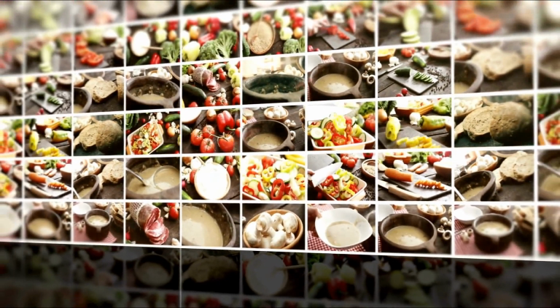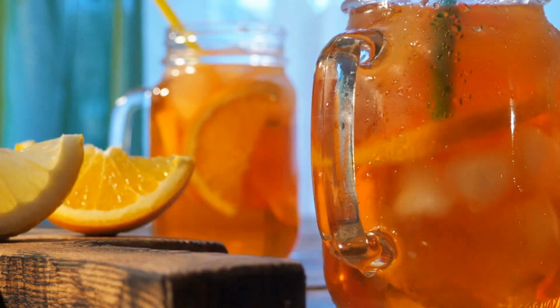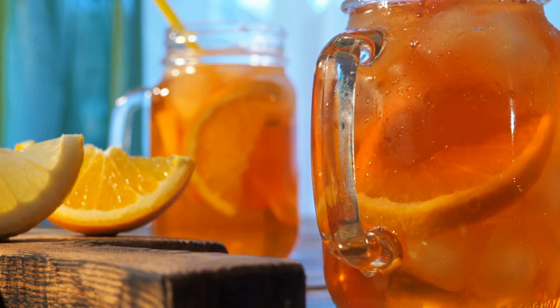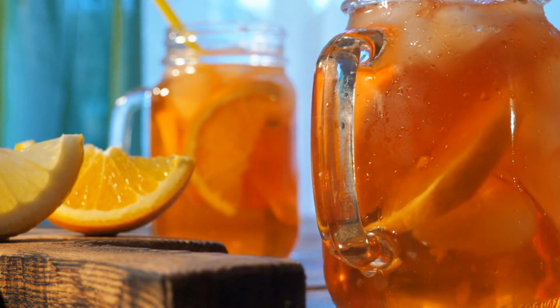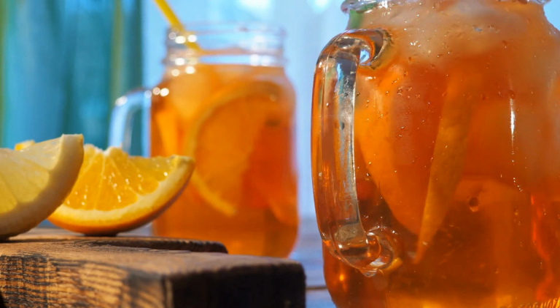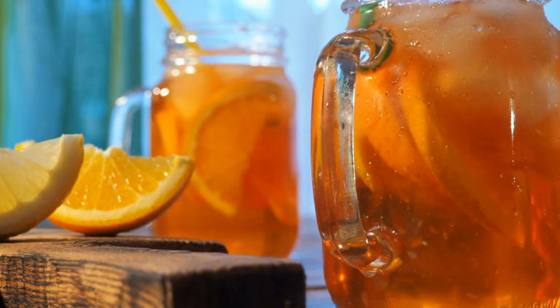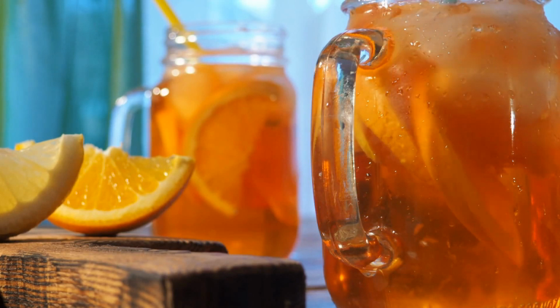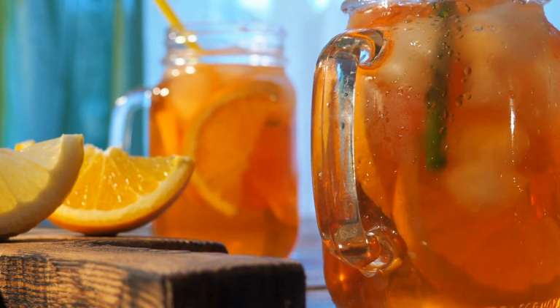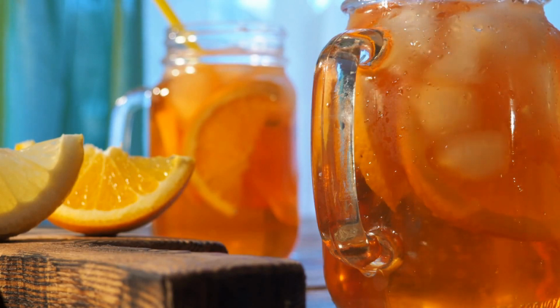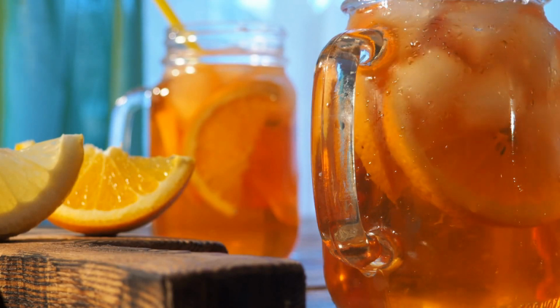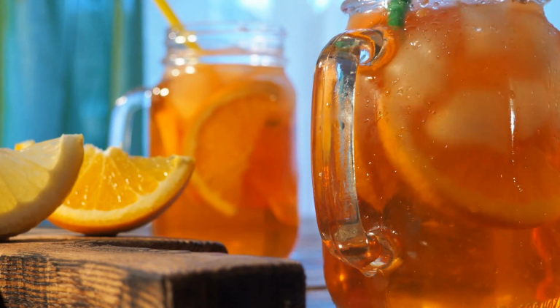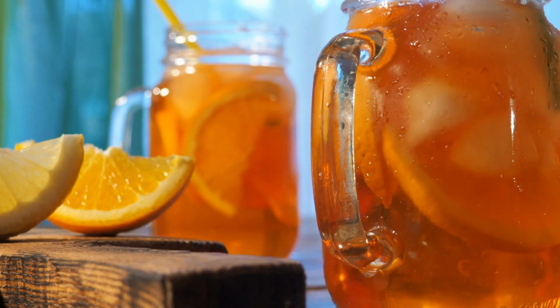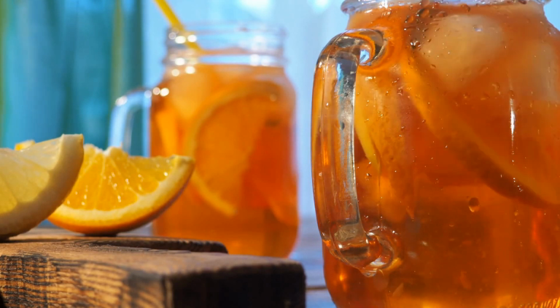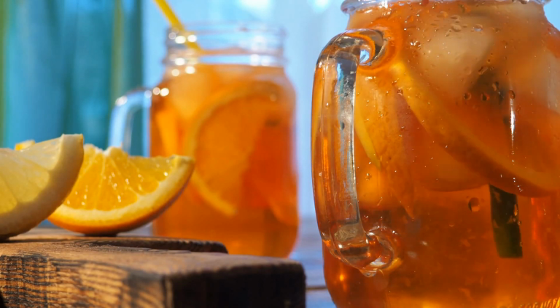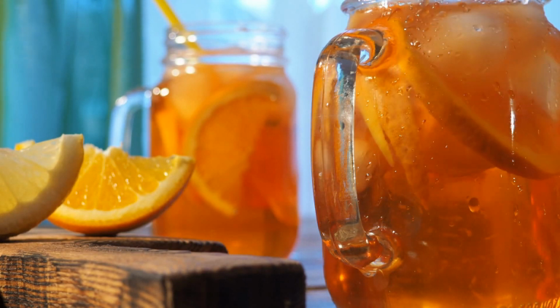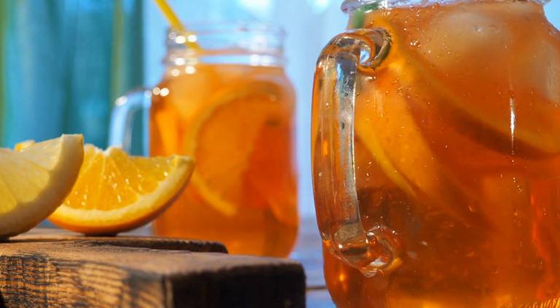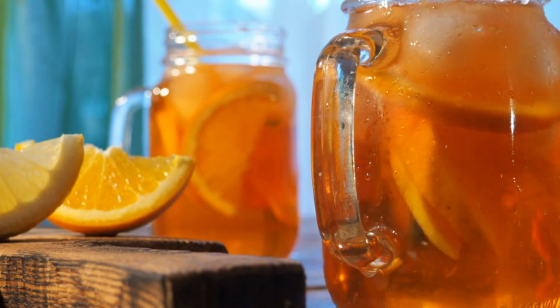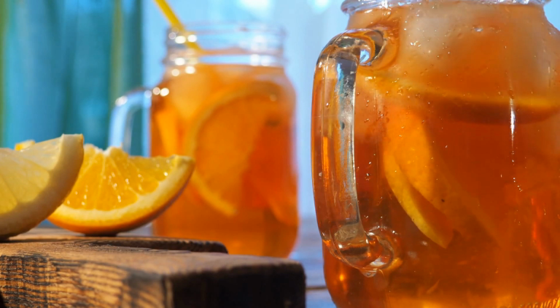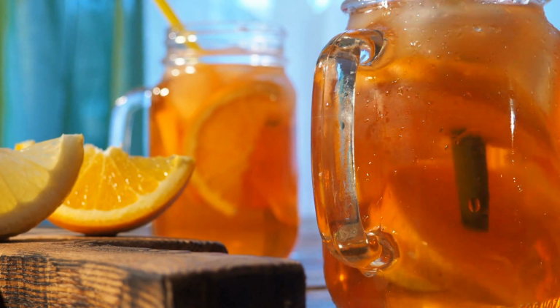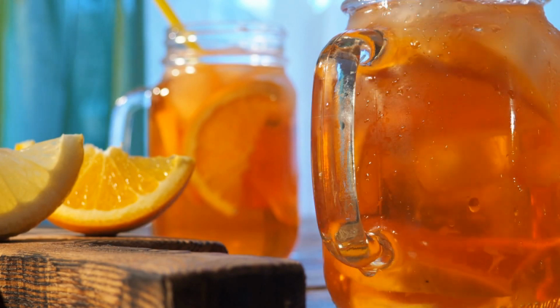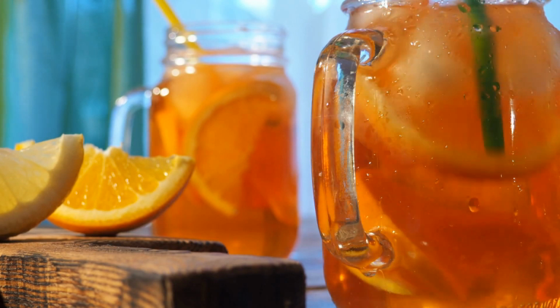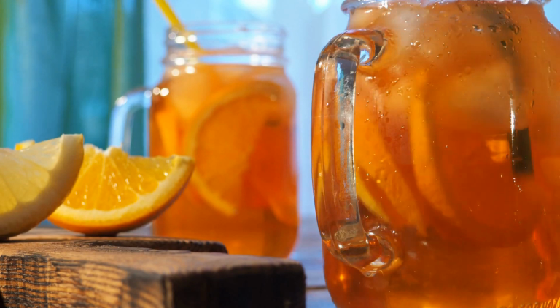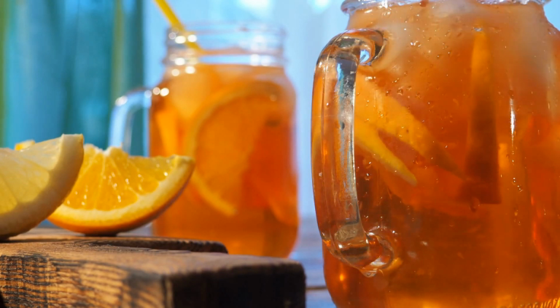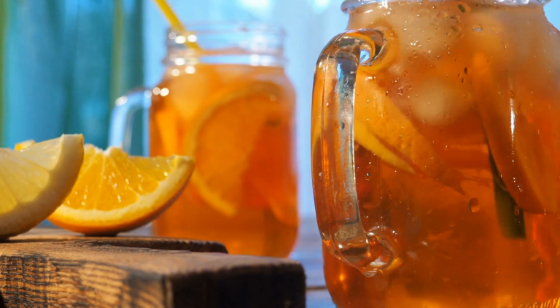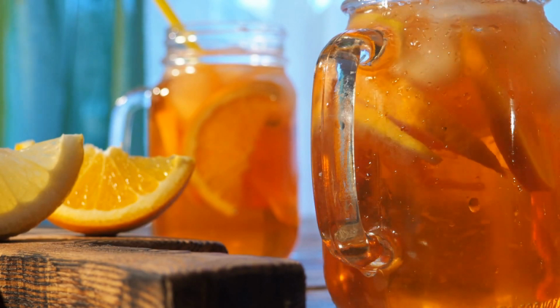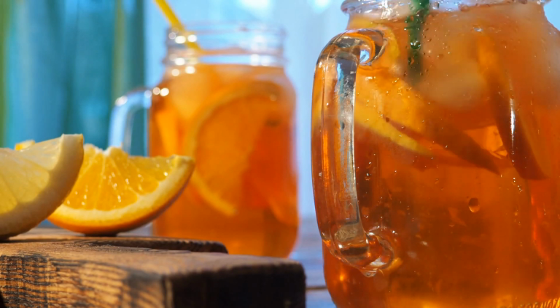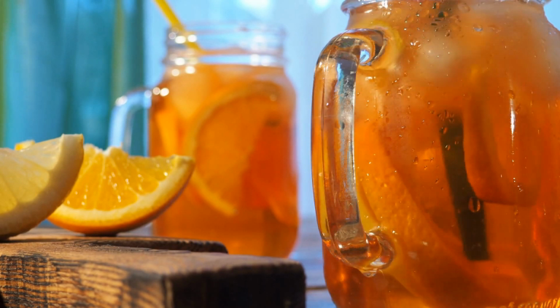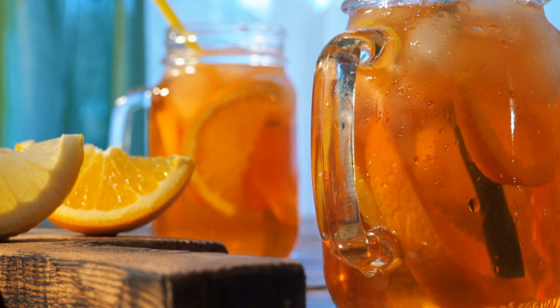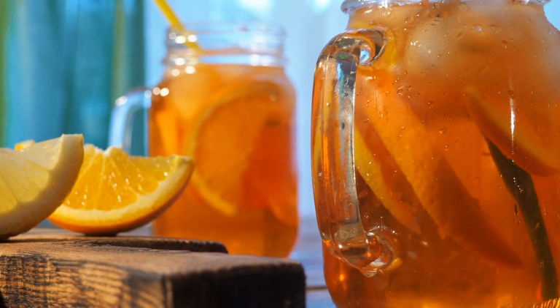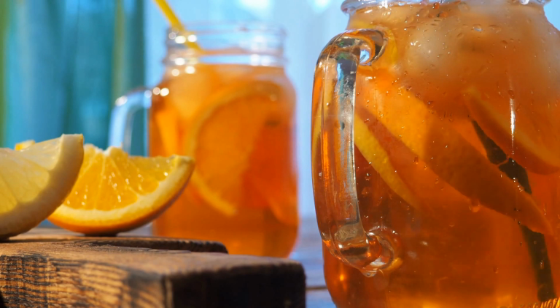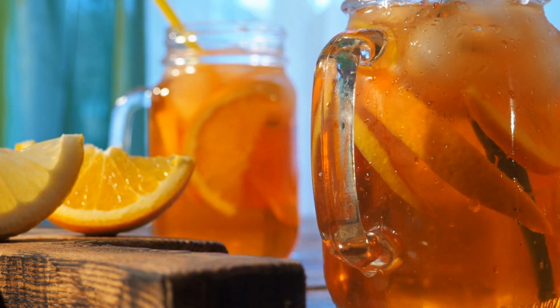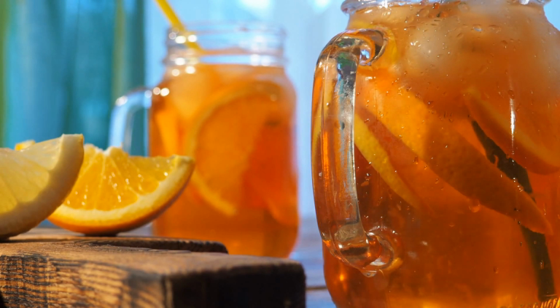With the footsteps of summer being heard, we started to make room for refreshing and healthy drinks in our lives. High-flavored, refreshing, non-additive drinks with different flavors are among our primary preferences.